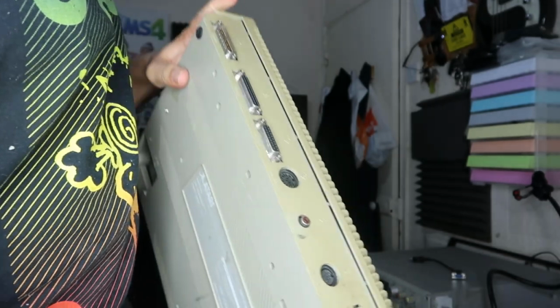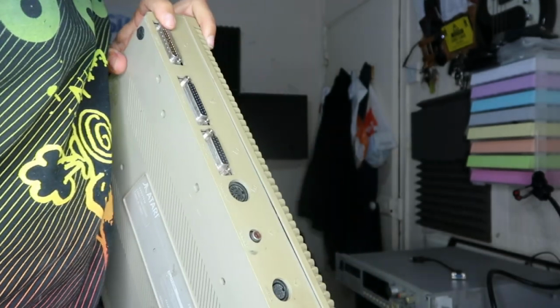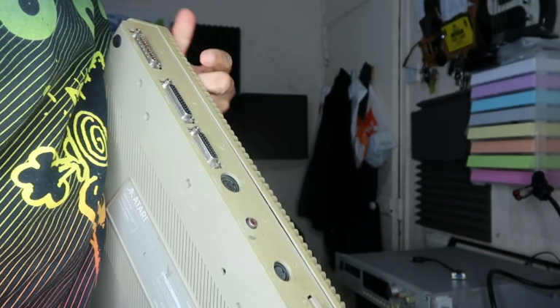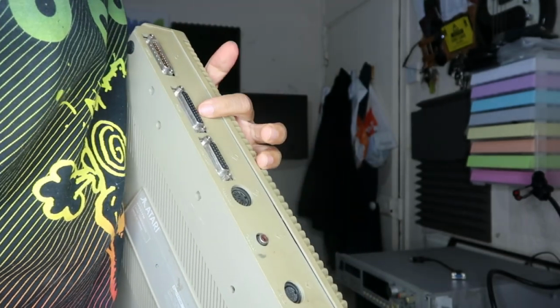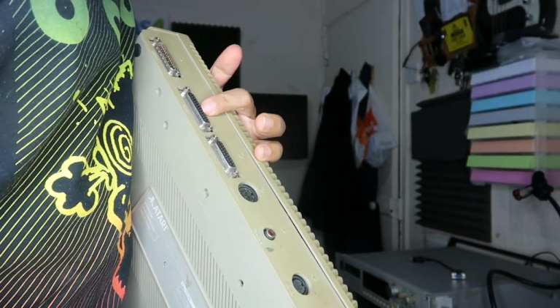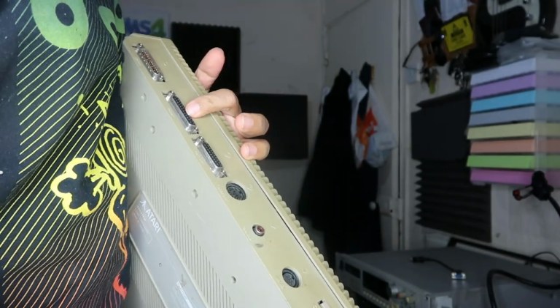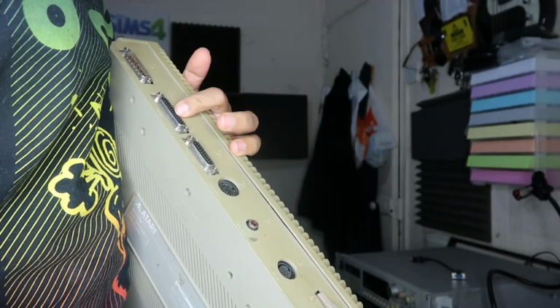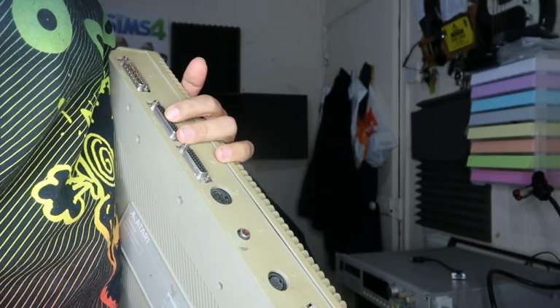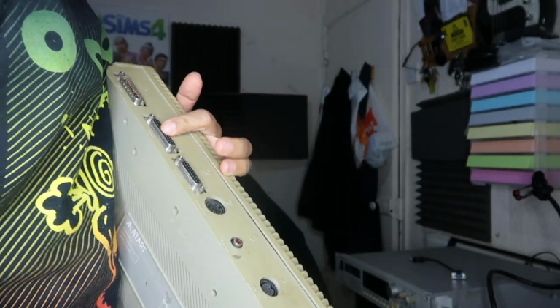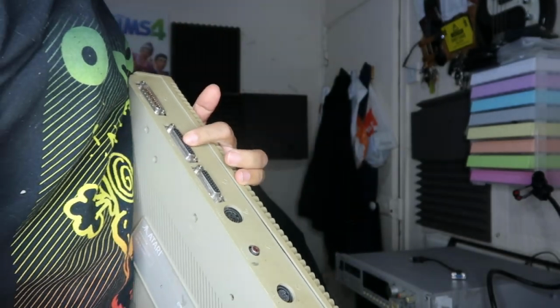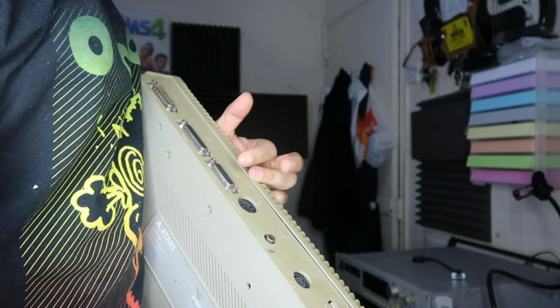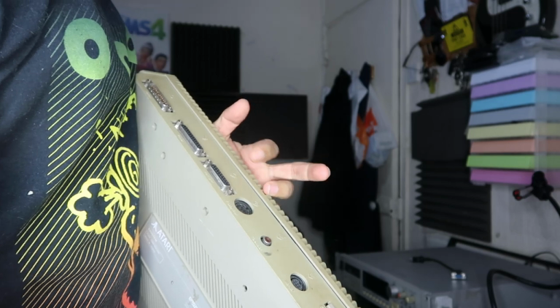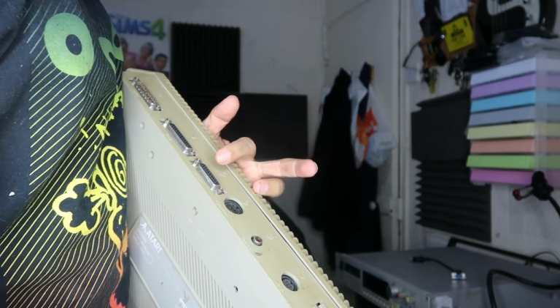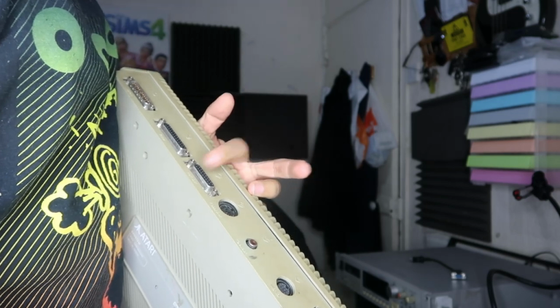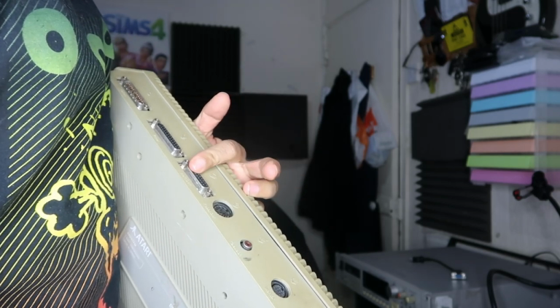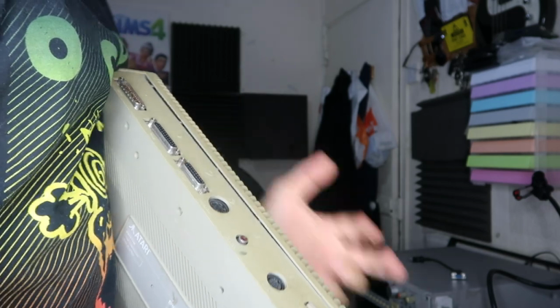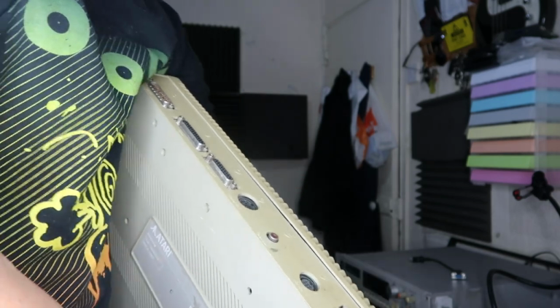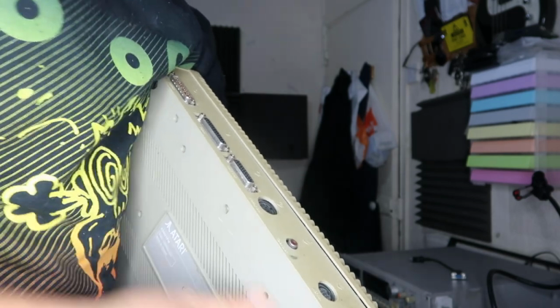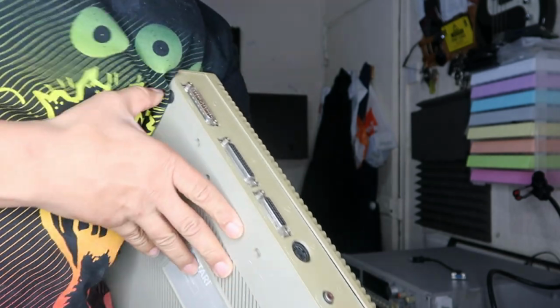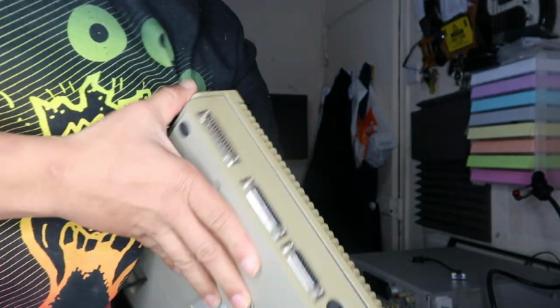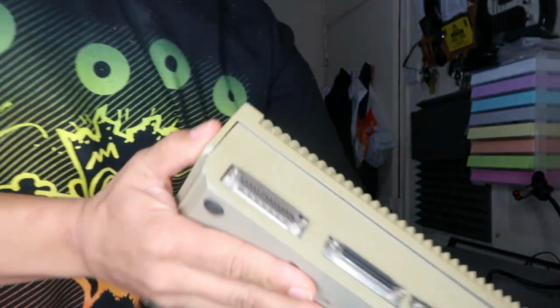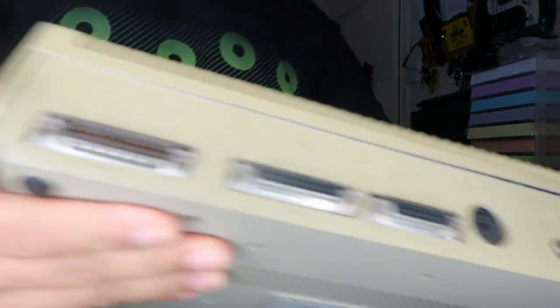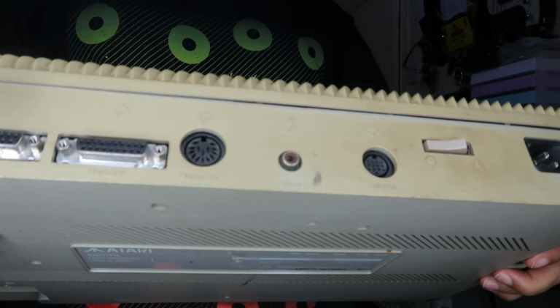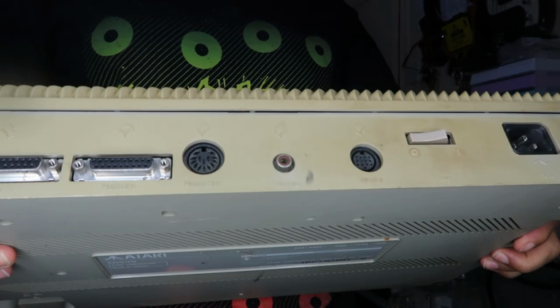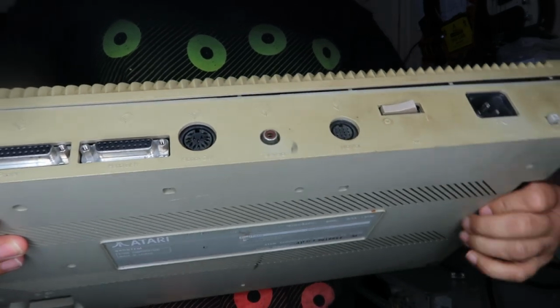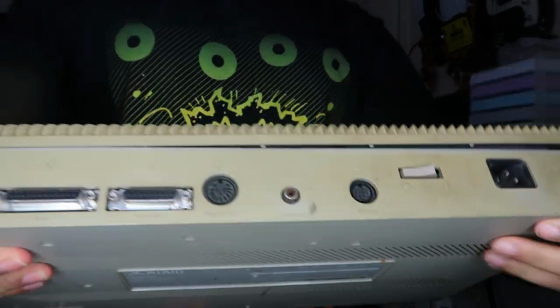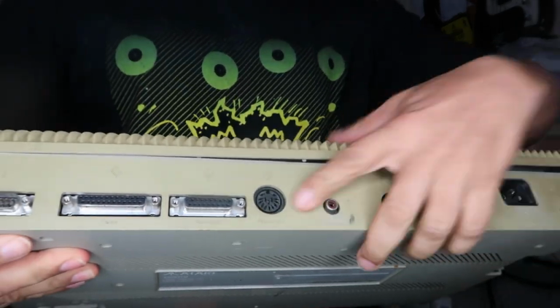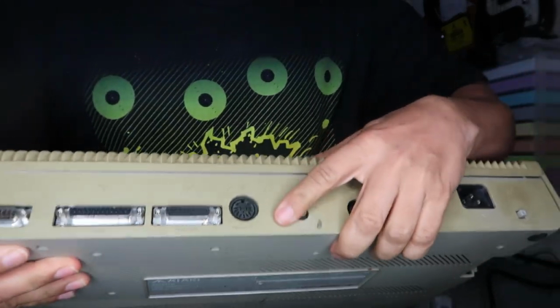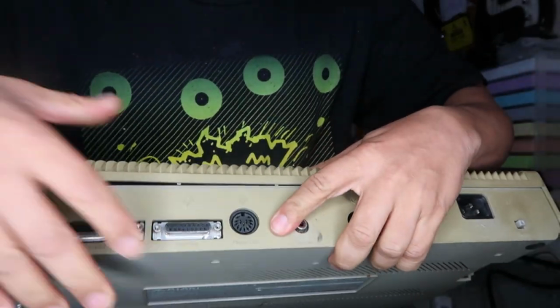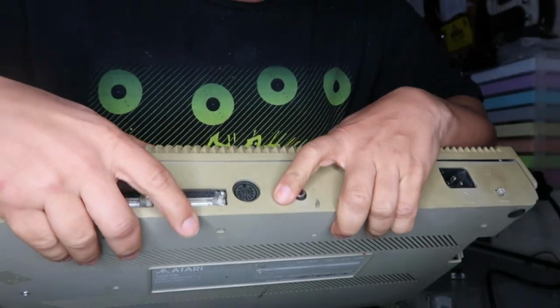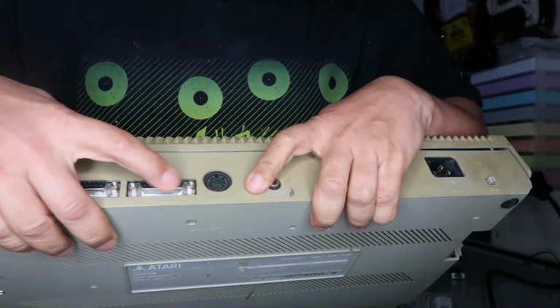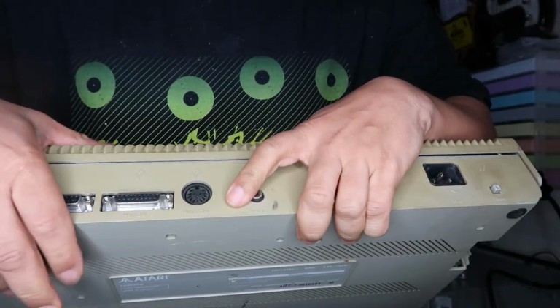Now this is just a look at what the back used to look like. On the back you've got a modem port, a printer port, and a hard disk port. I know I've heard of Avalons and all that kind of stuff they used to use back in the day, but I didn't even get that deep with mine.